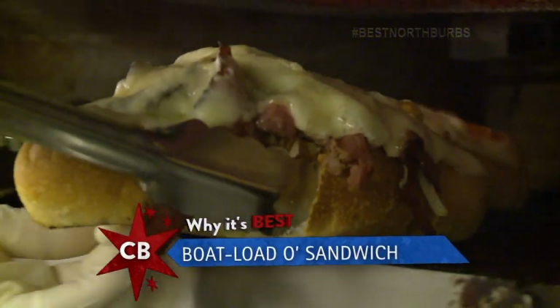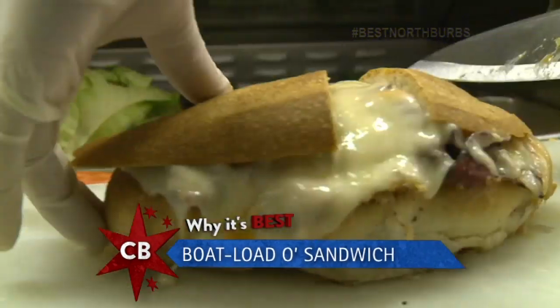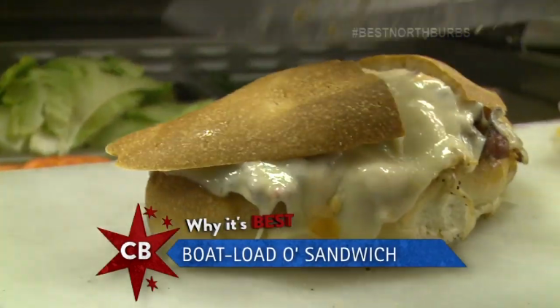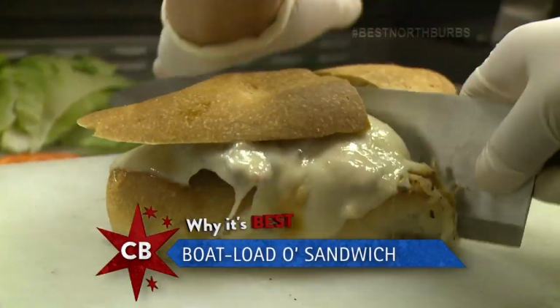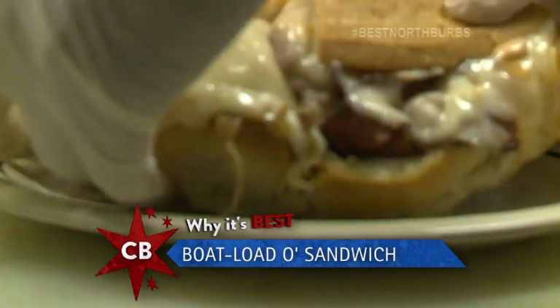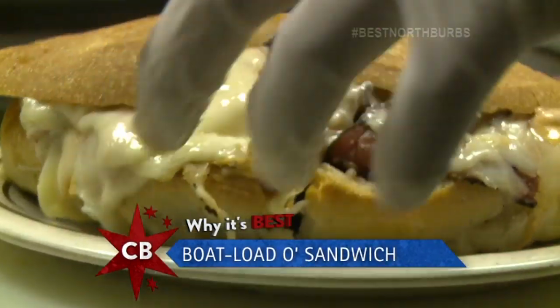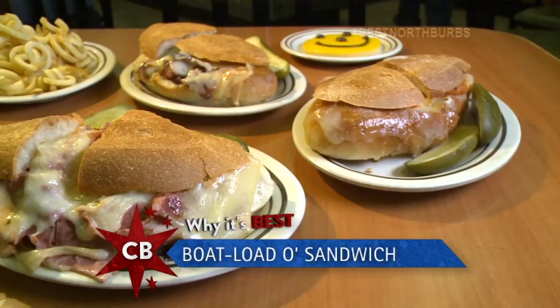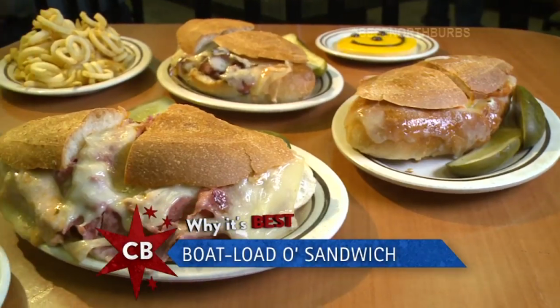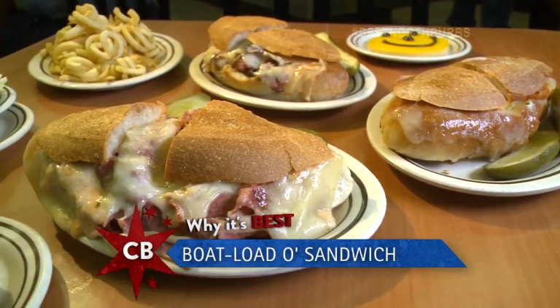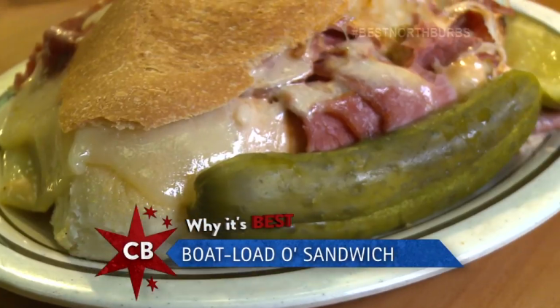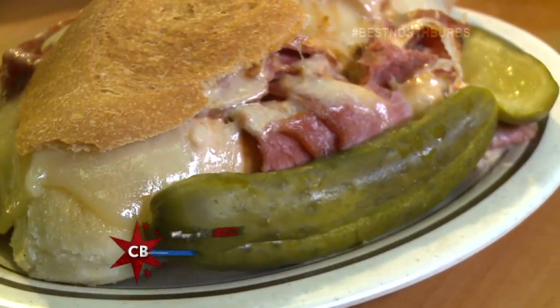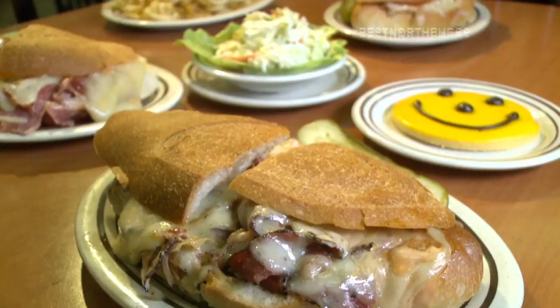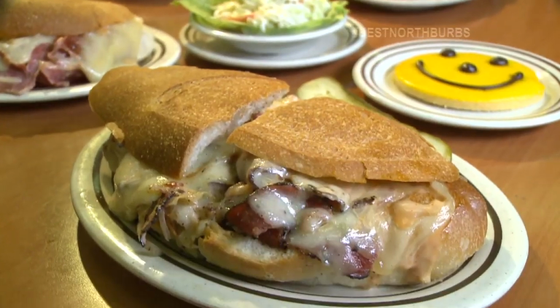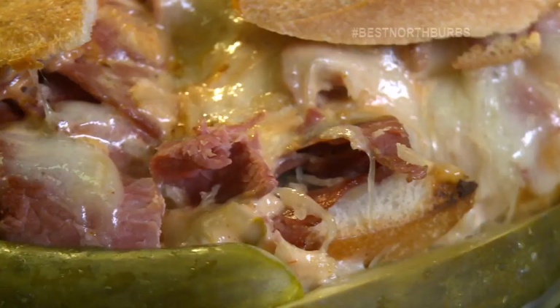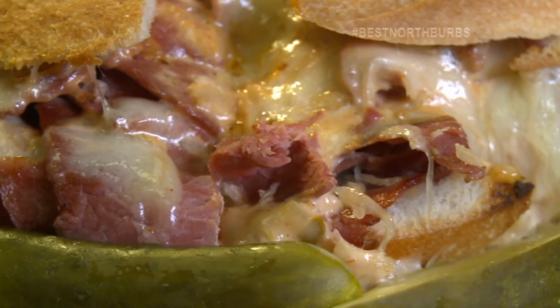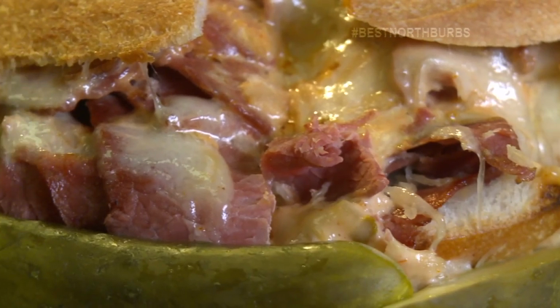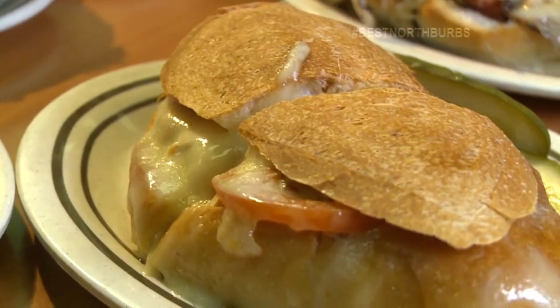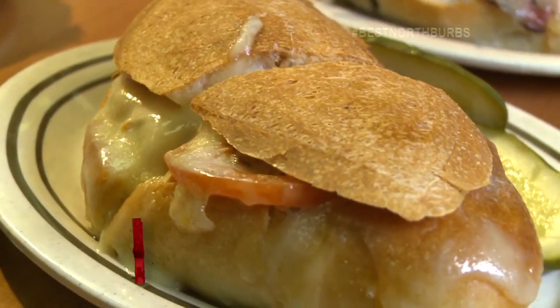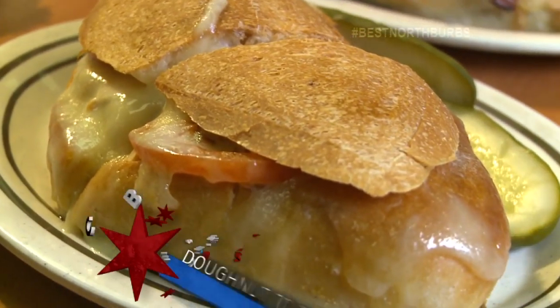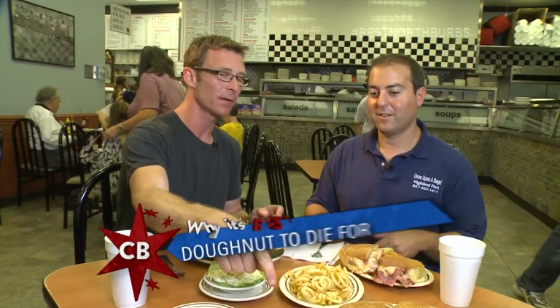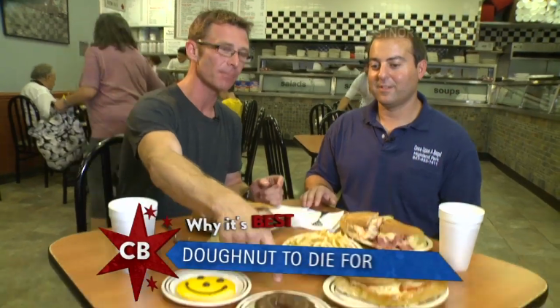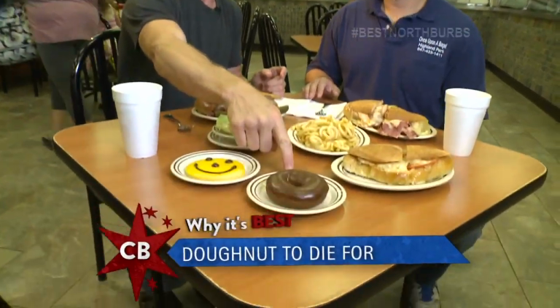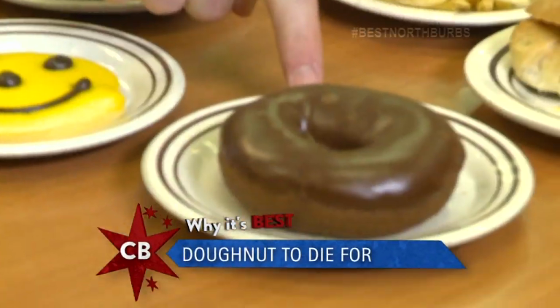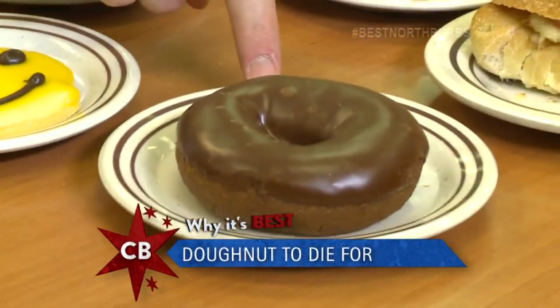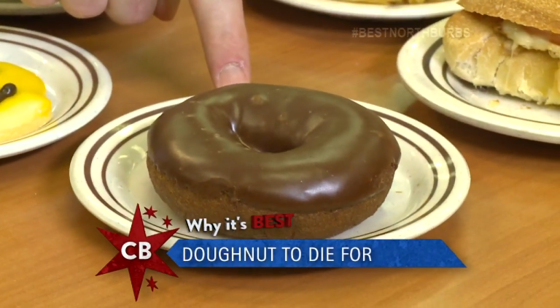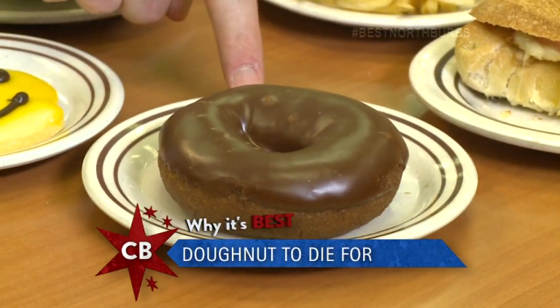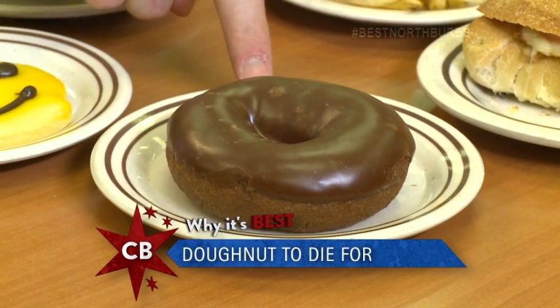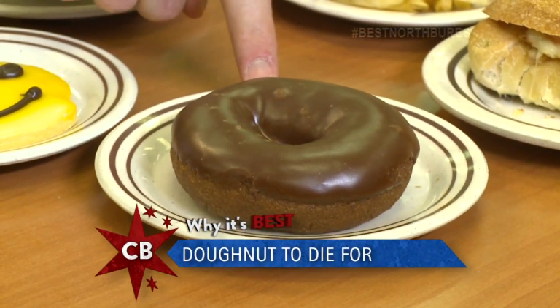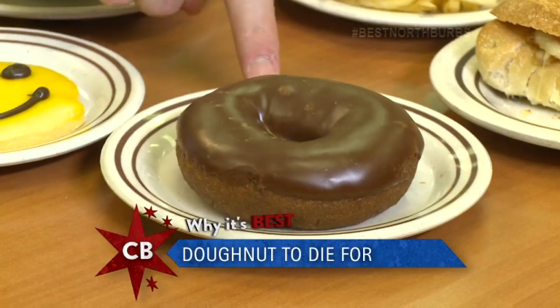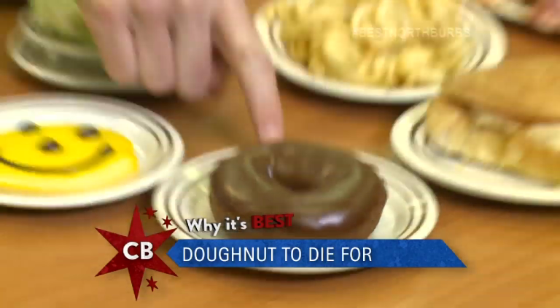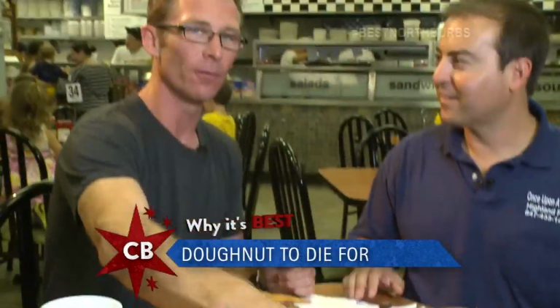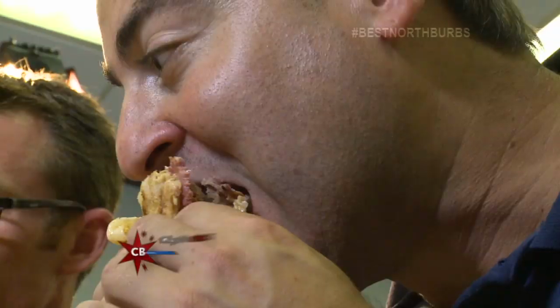It's a boatload all right. Pastrami Reuben, corned beef Reuben, tuna melt. And some people say that the donut is the best thing here — some people travel miles to get that donut. How in the hell am I going to have room for that donut?